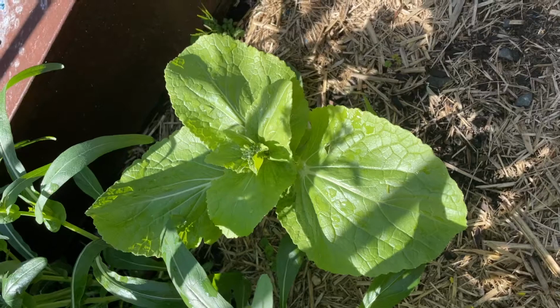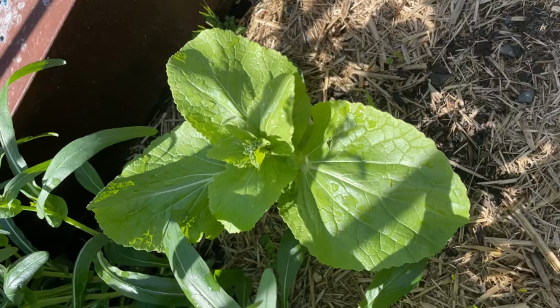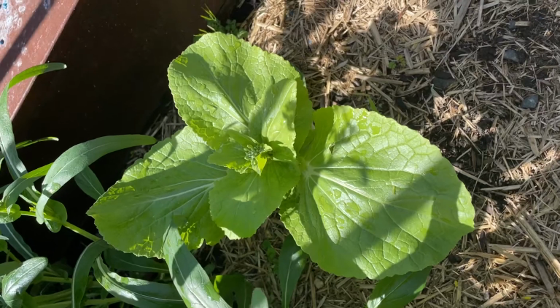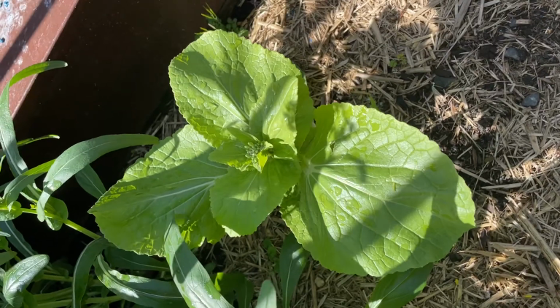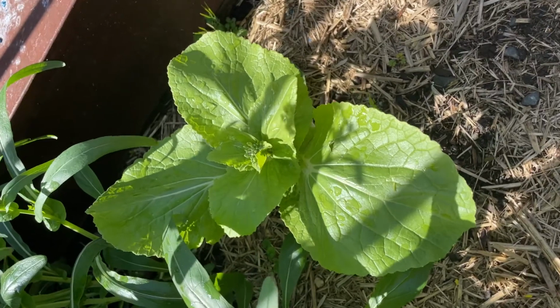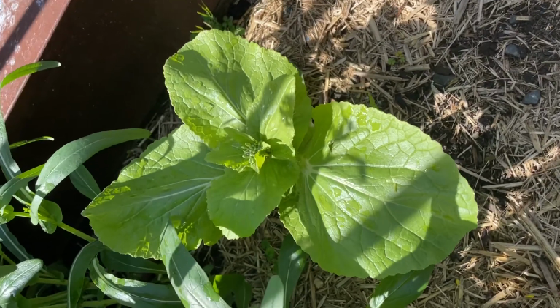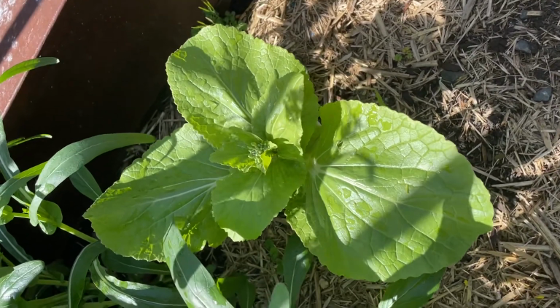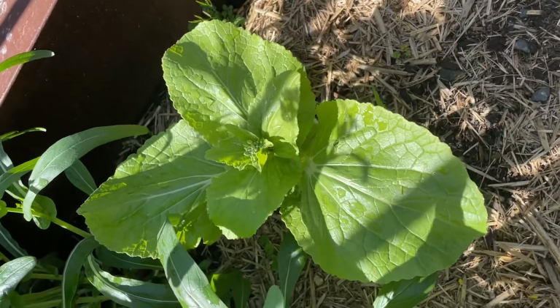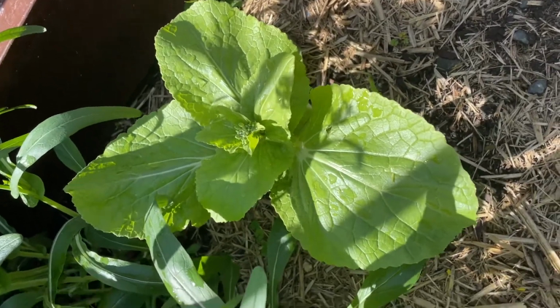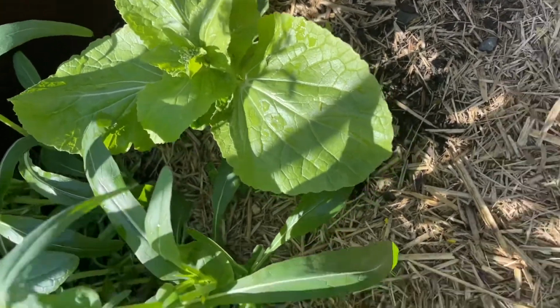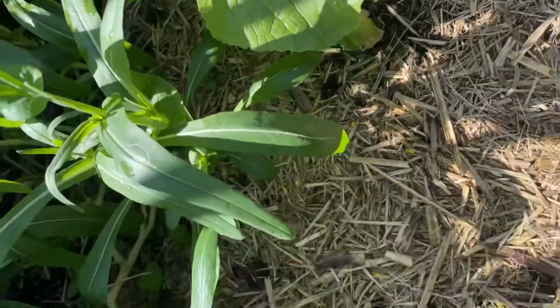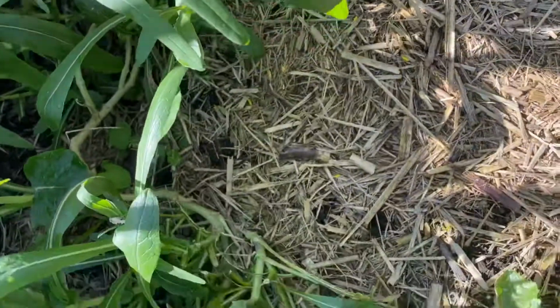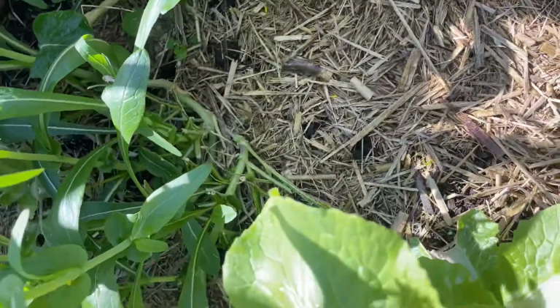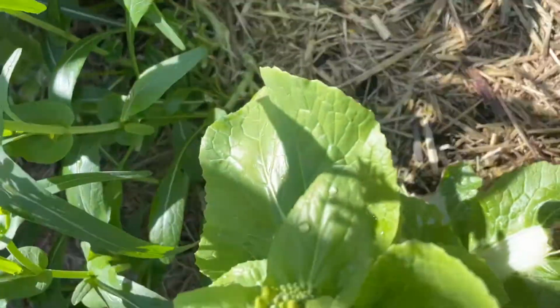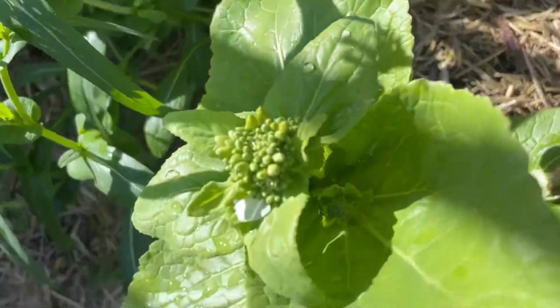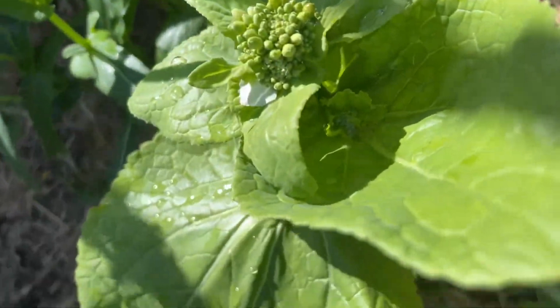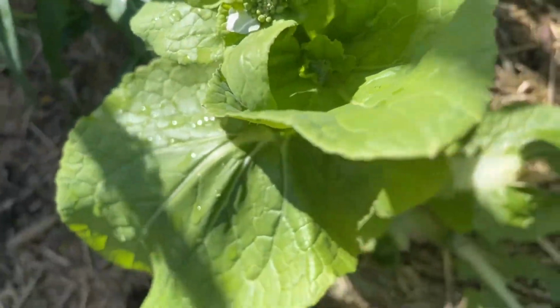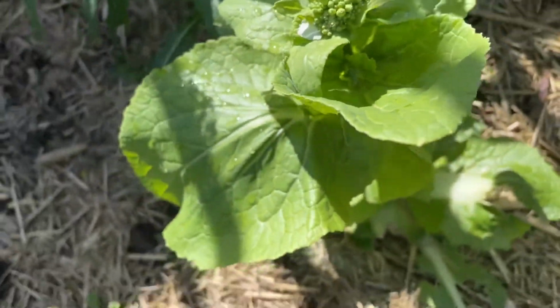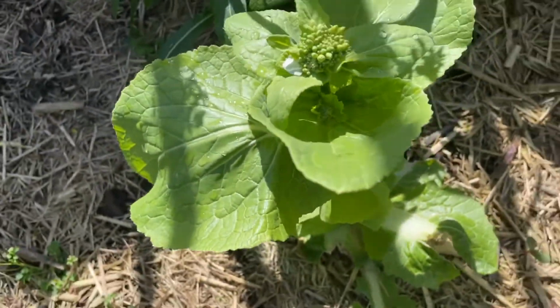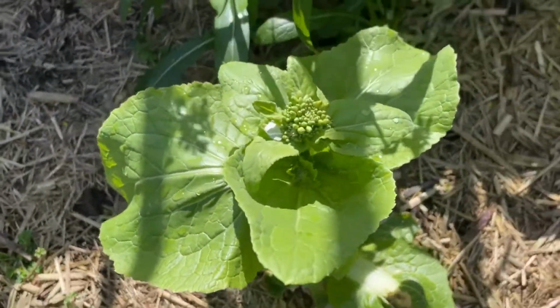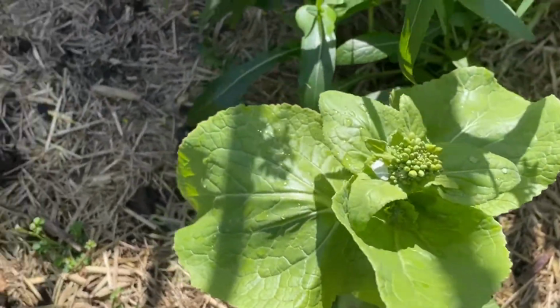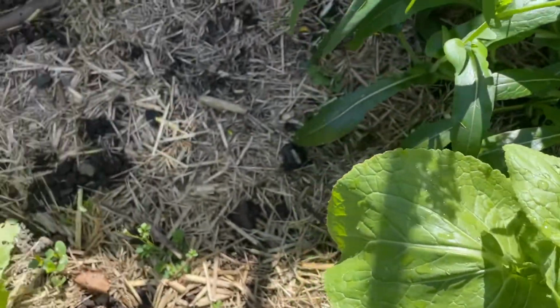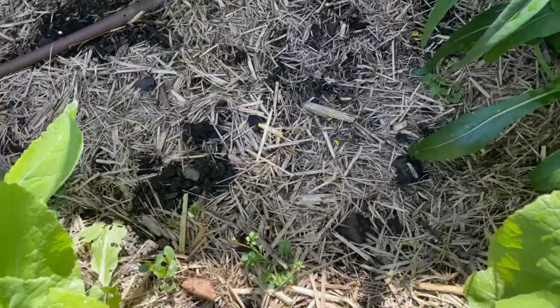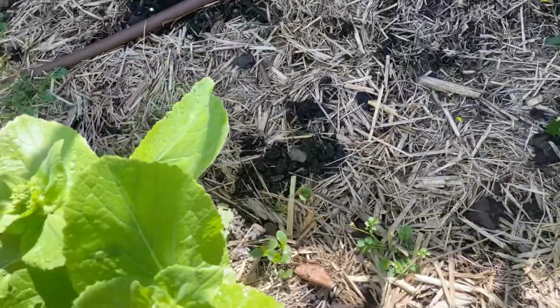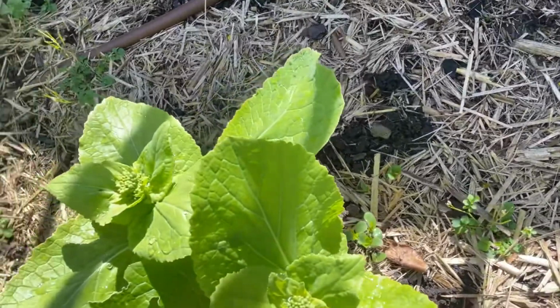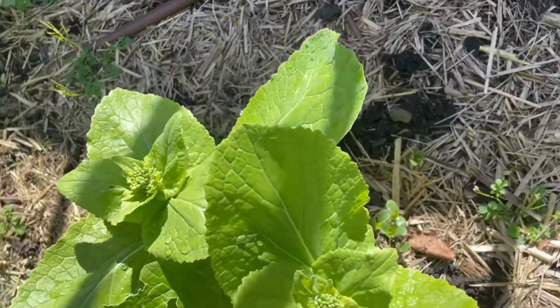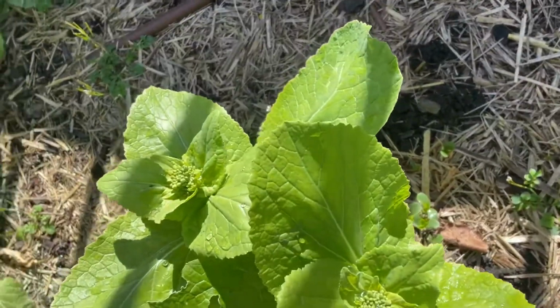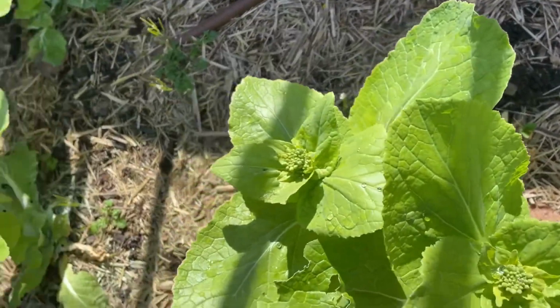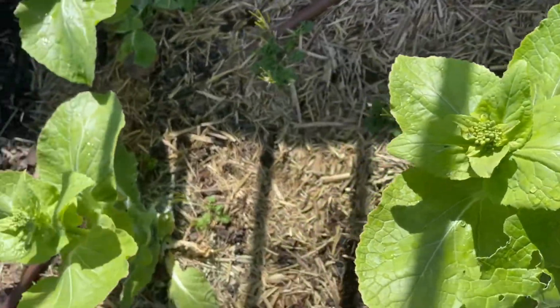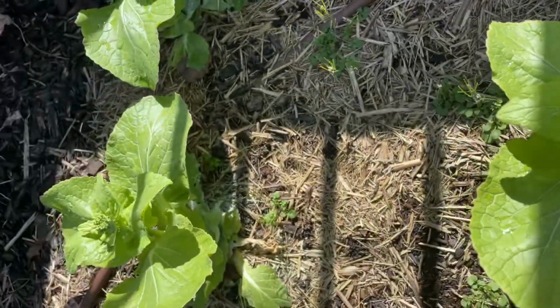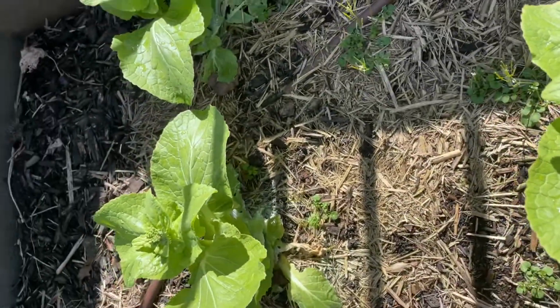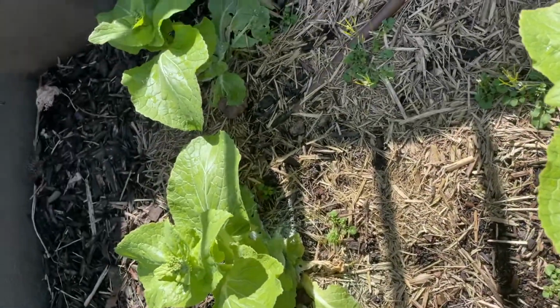This is our Chinese cabbage — look at how beautiful this is, these leaves, it's amazing. I'm going to harvest some of these so we can have it with our noodles today. It's looking beautiful.